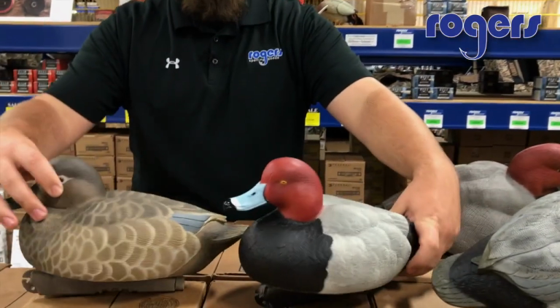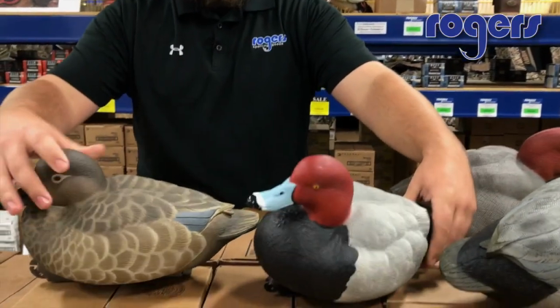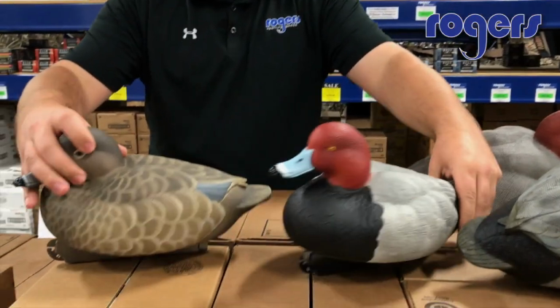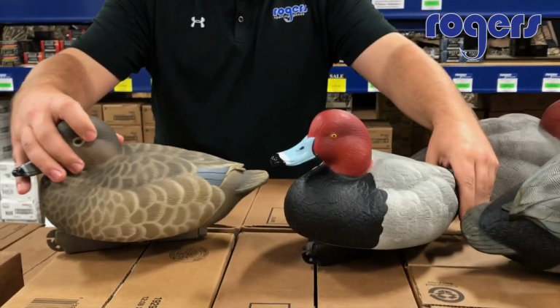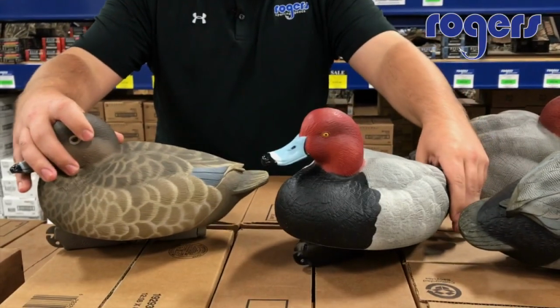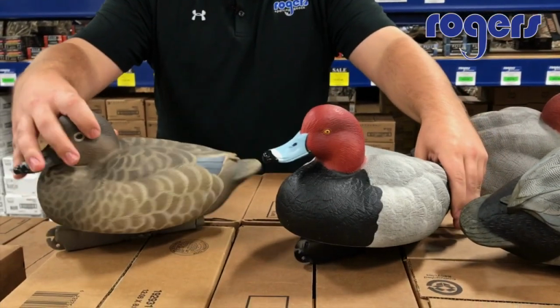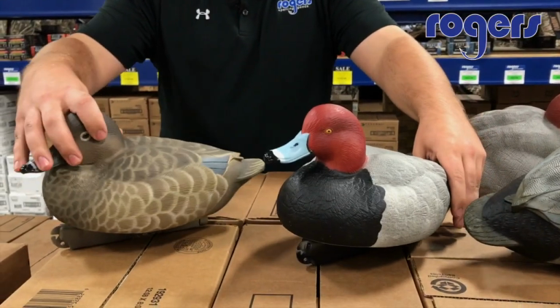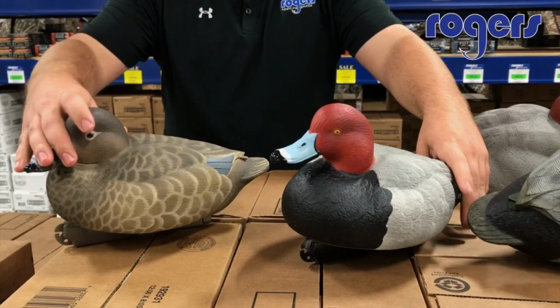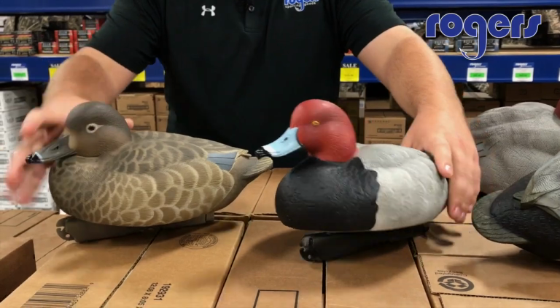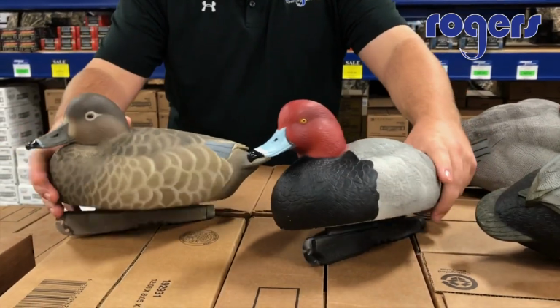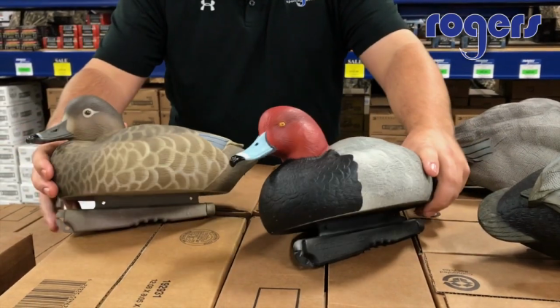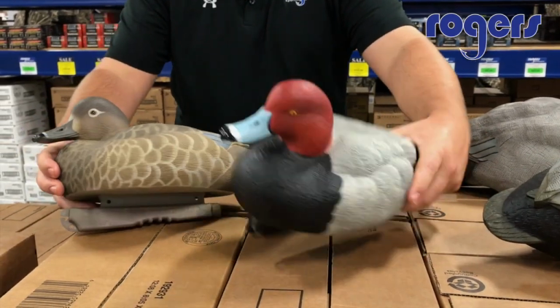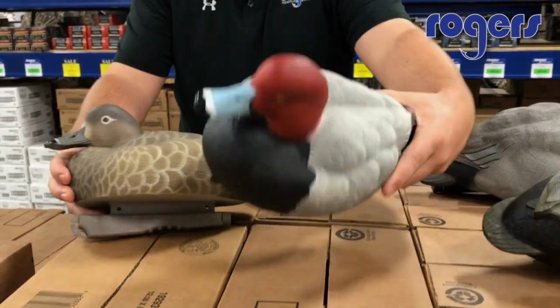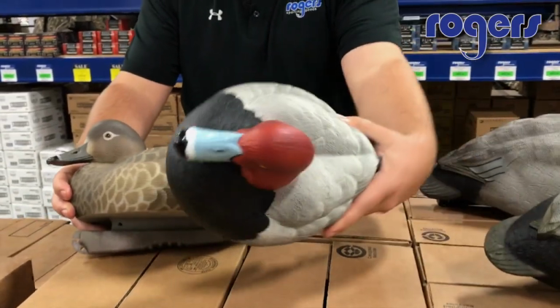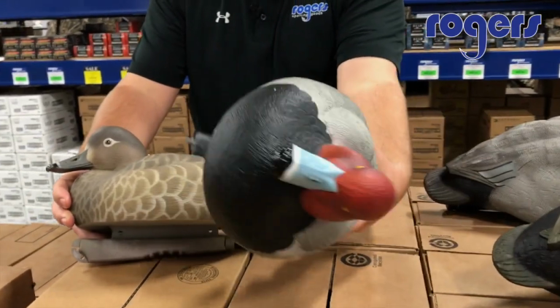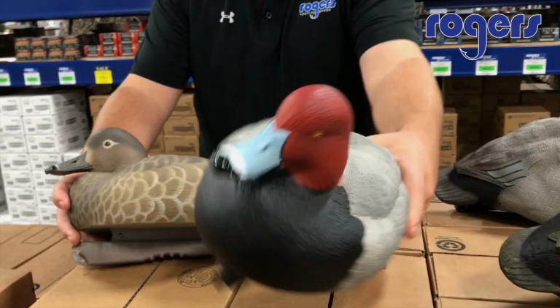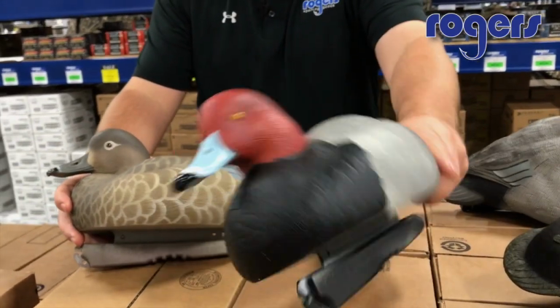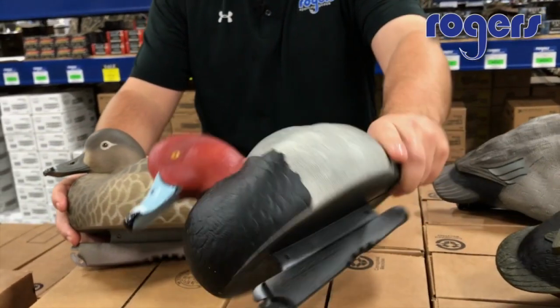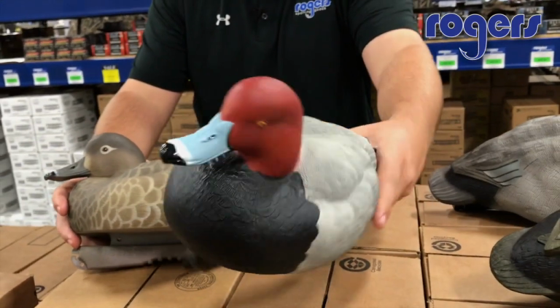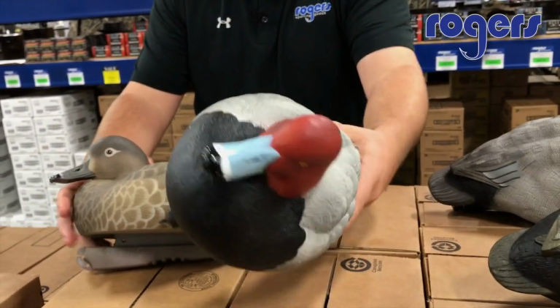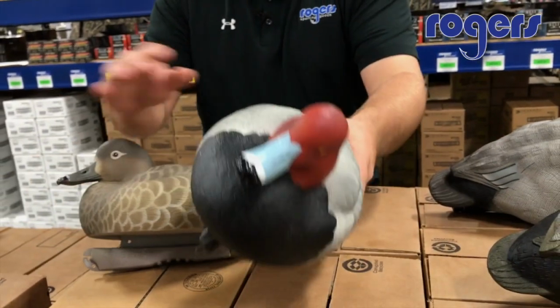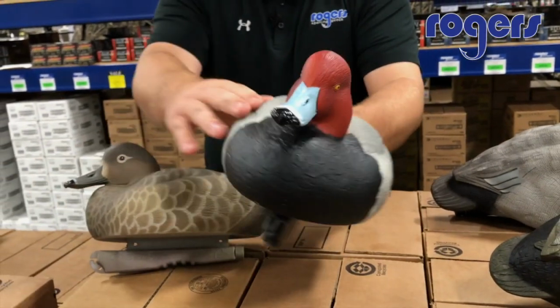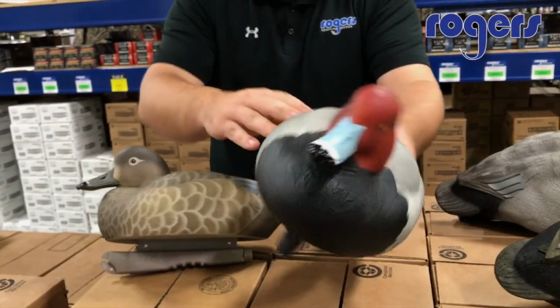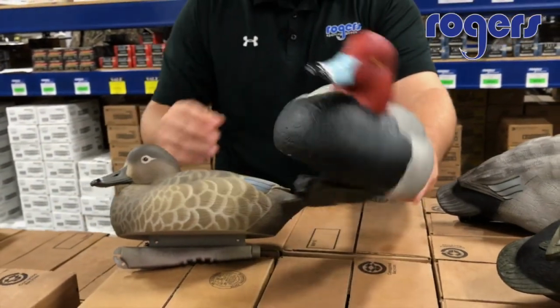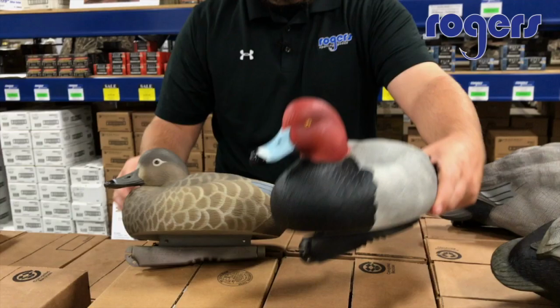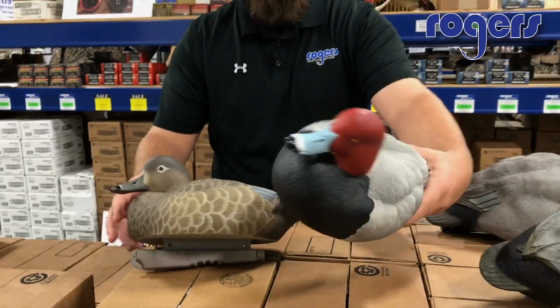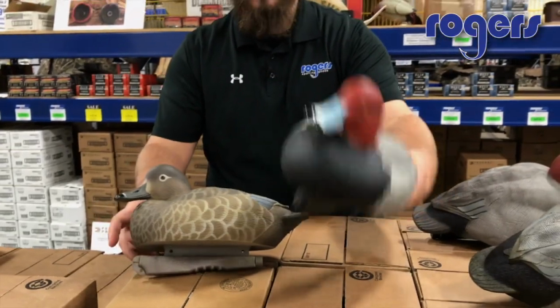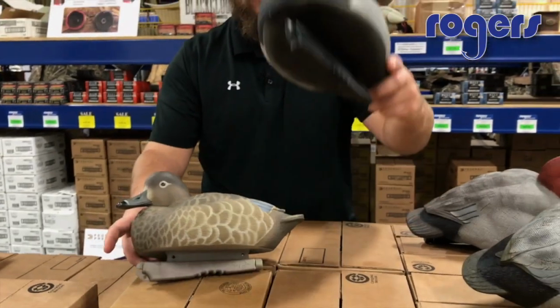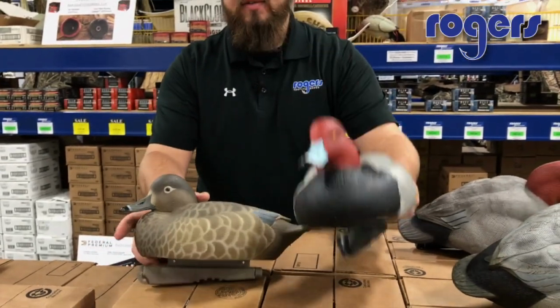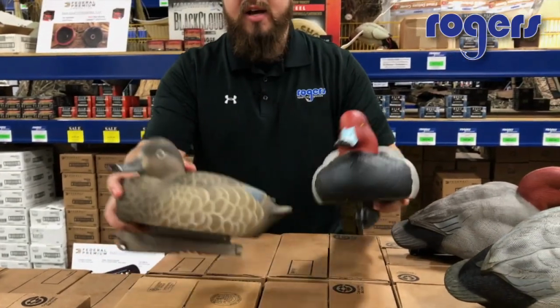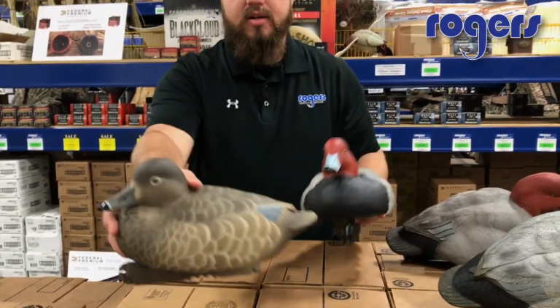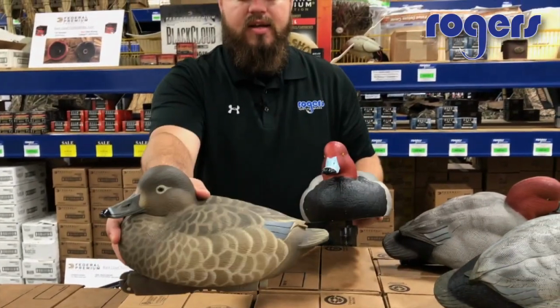Coming over to the pro grade — these are just life-size, and they did a great job. I like how a little bit wider they are. You can see the detail in the paint. They are life-size — look at that.